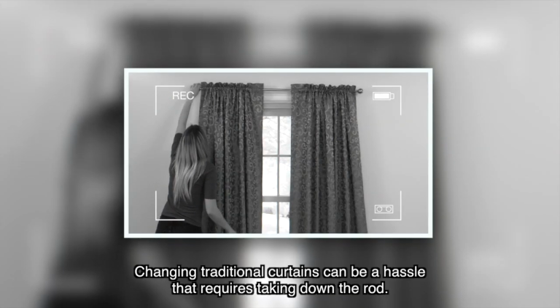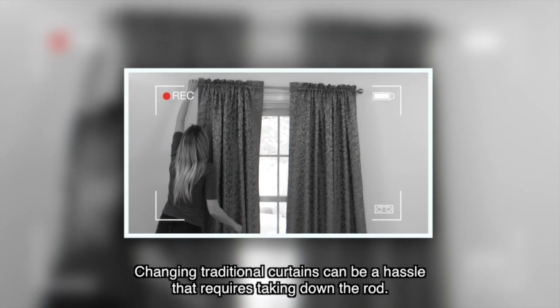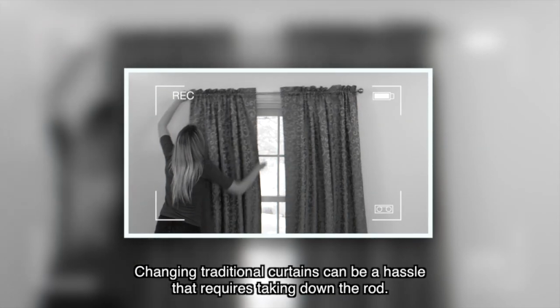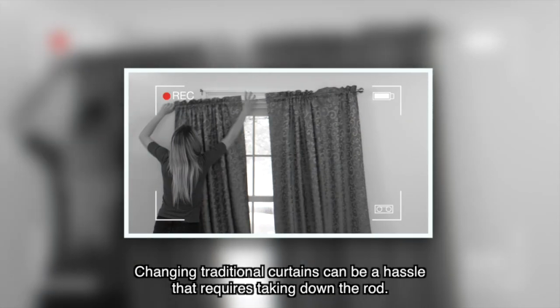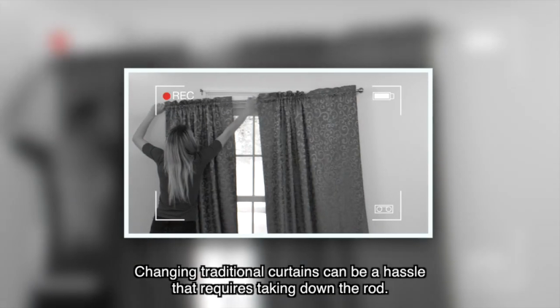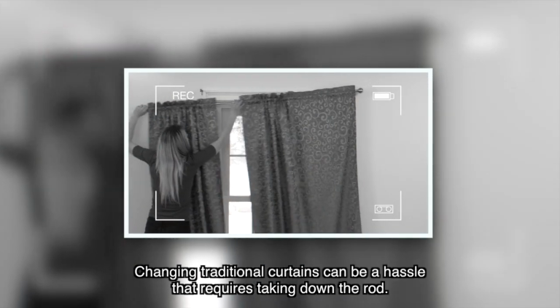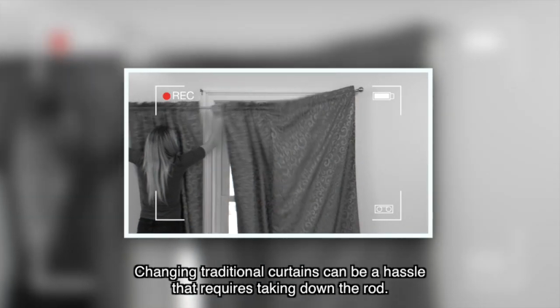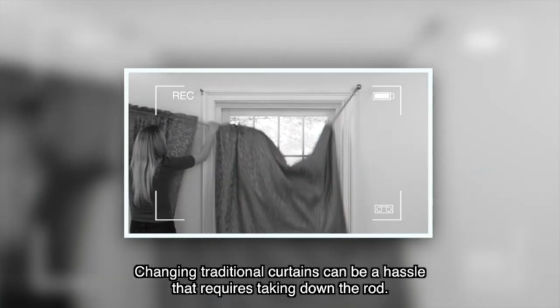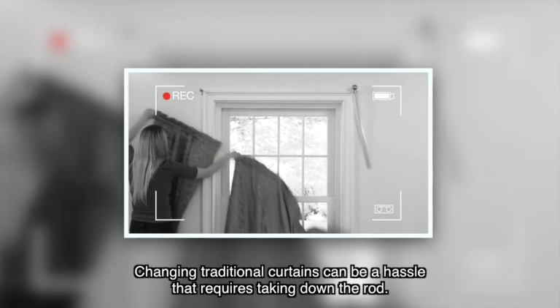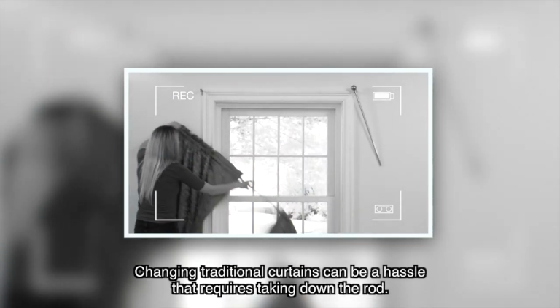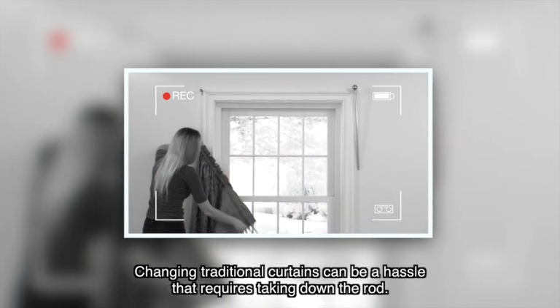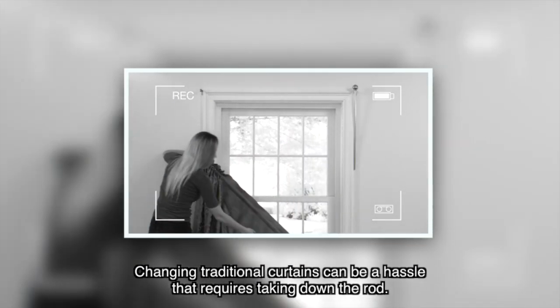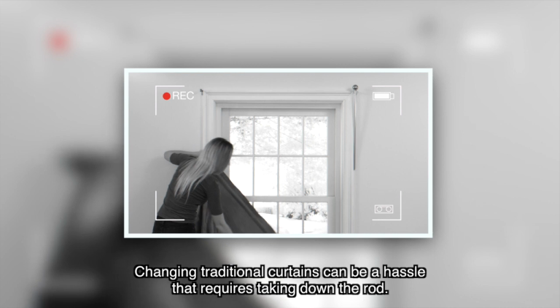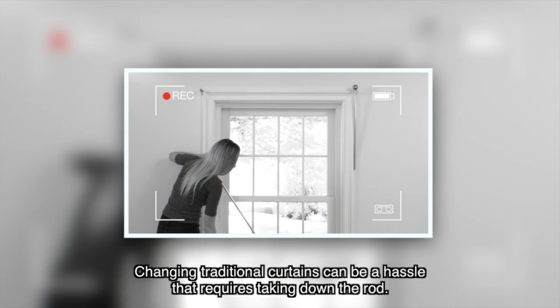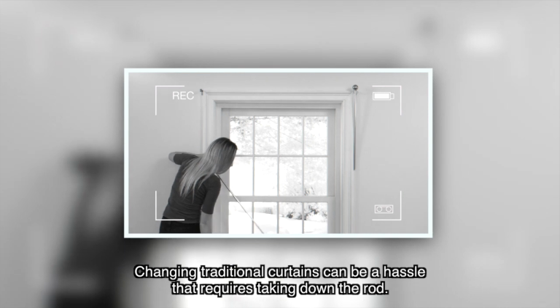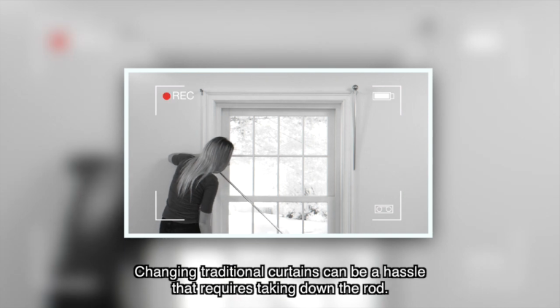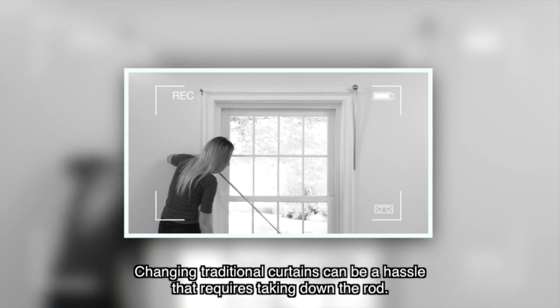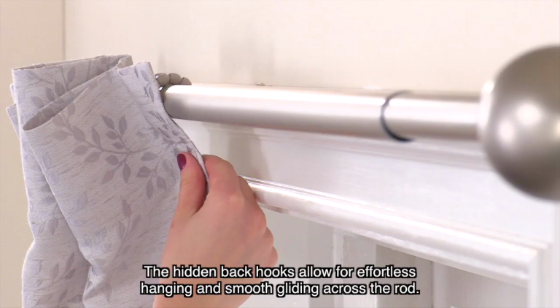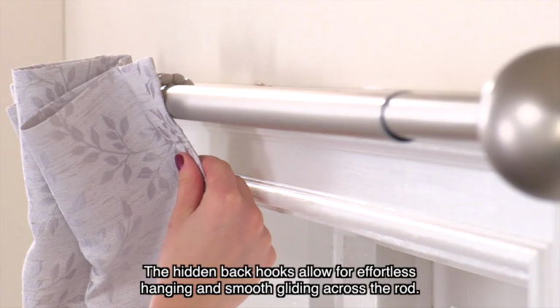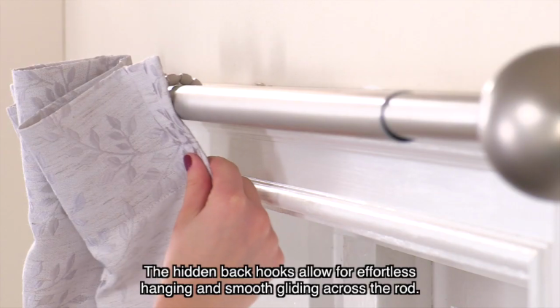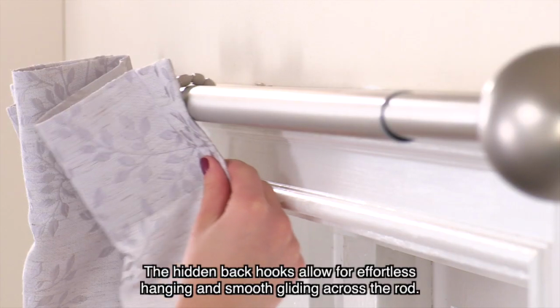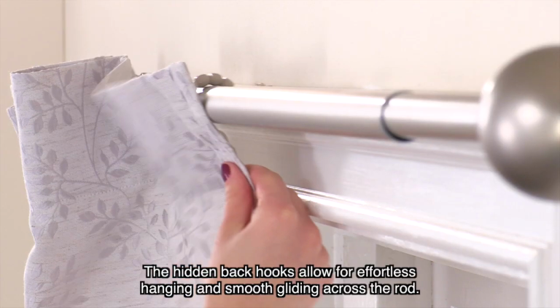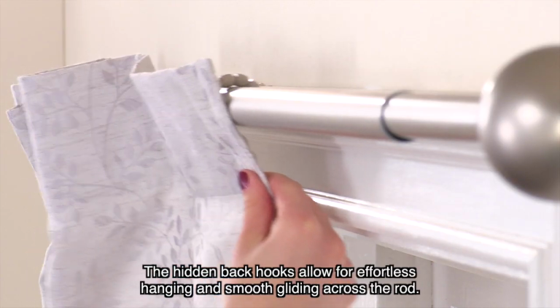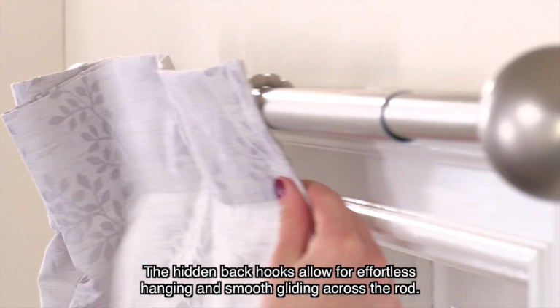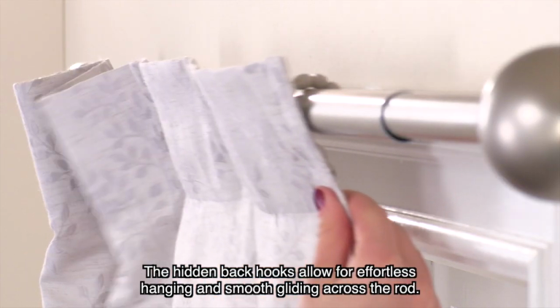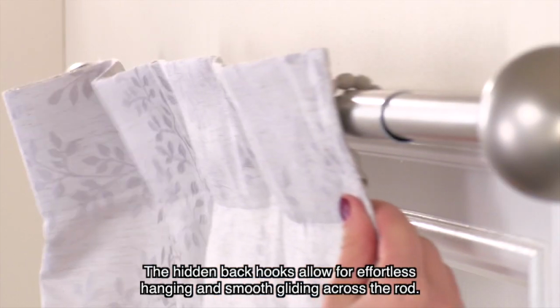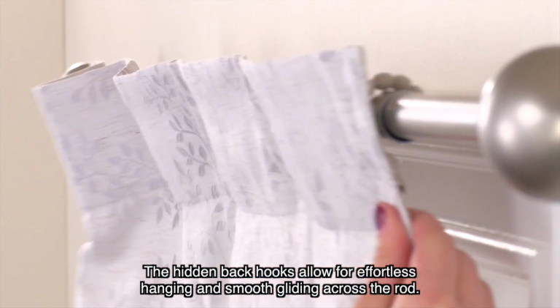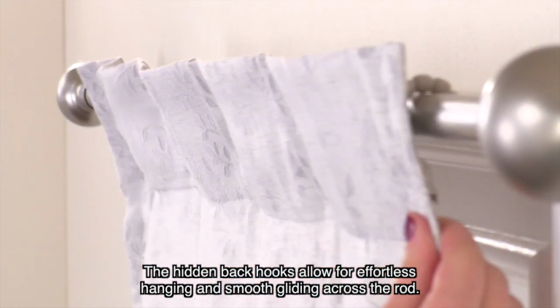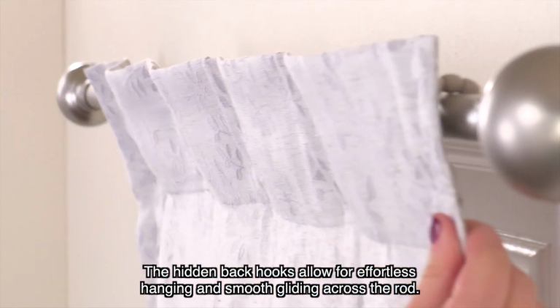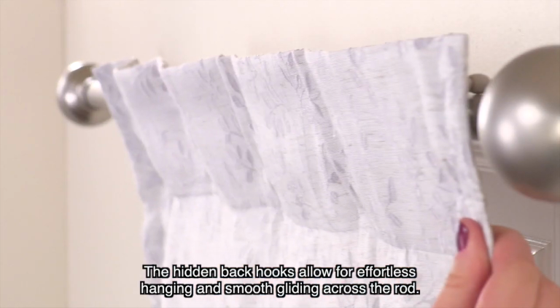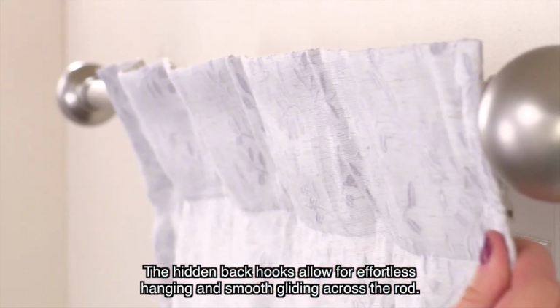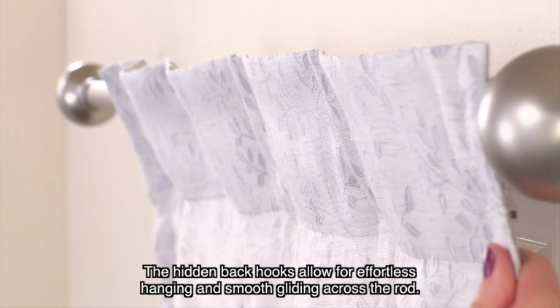Changing traditional curtains can be a hassle that requires taking down the rod. The hidden back hooks allow for effortless hanging and smooth gliding across the rod.